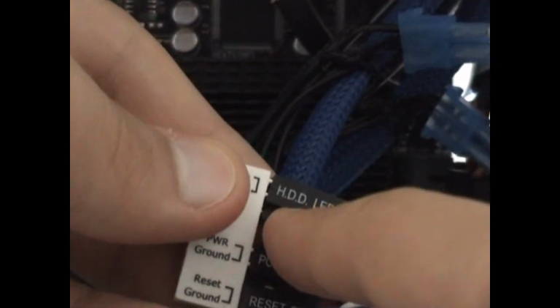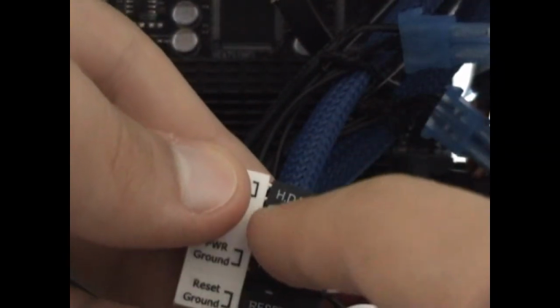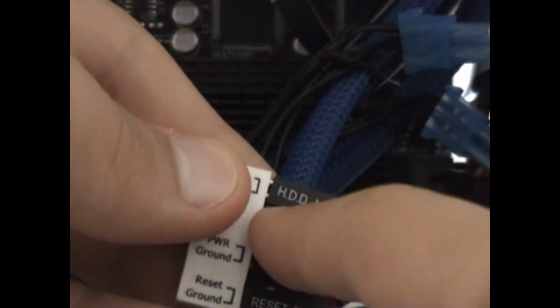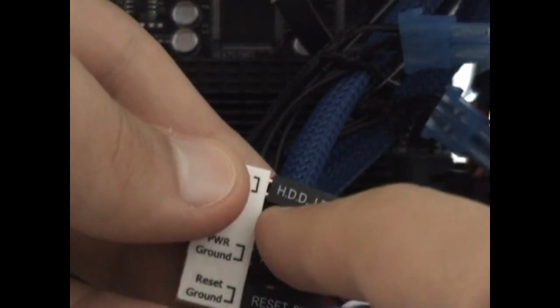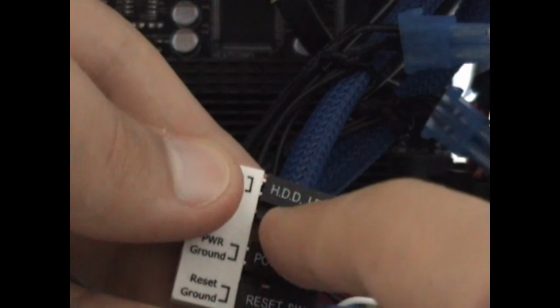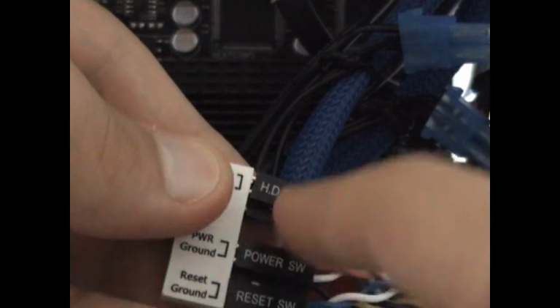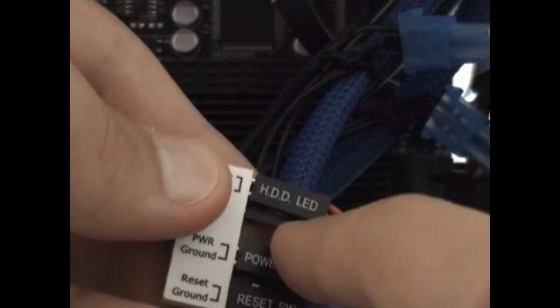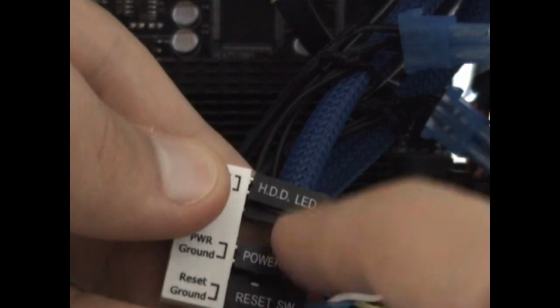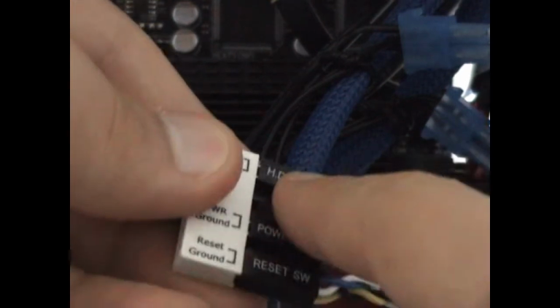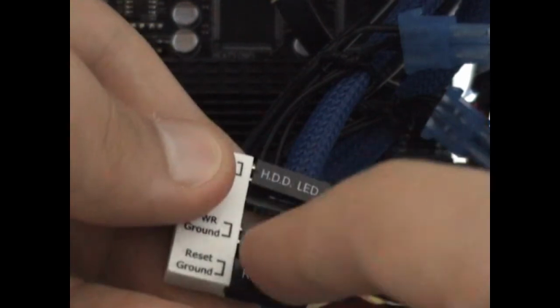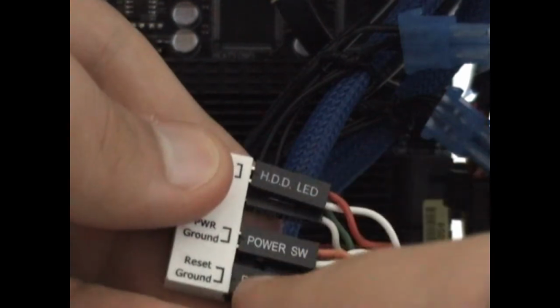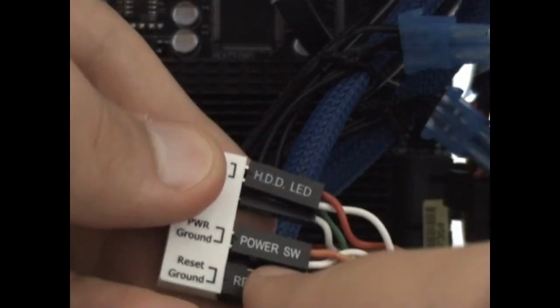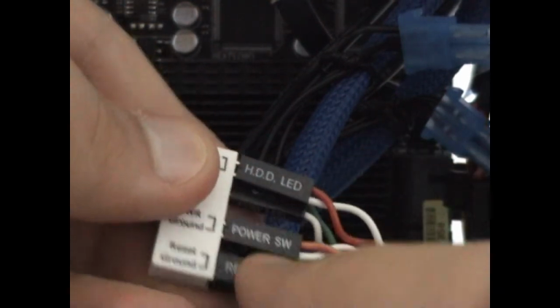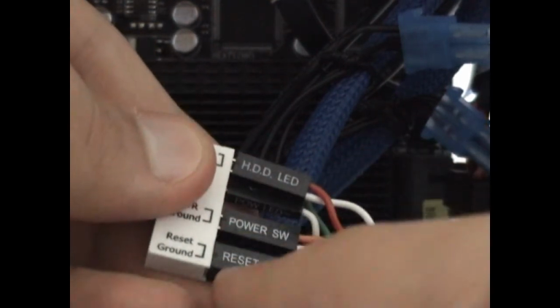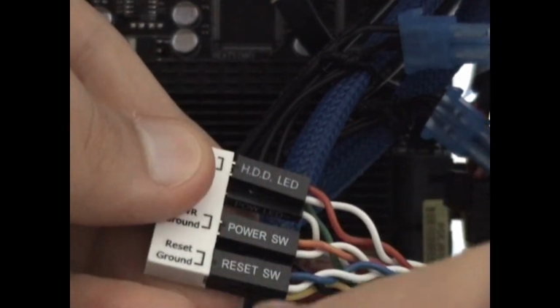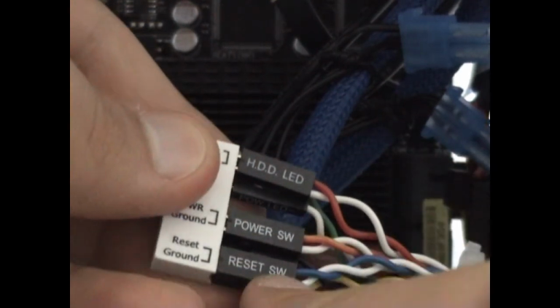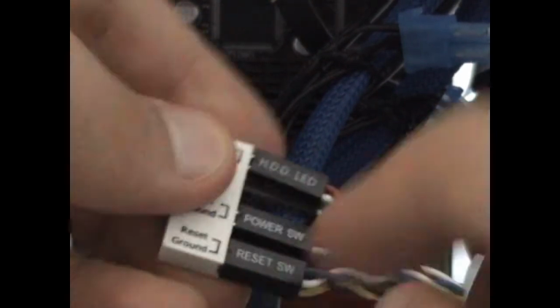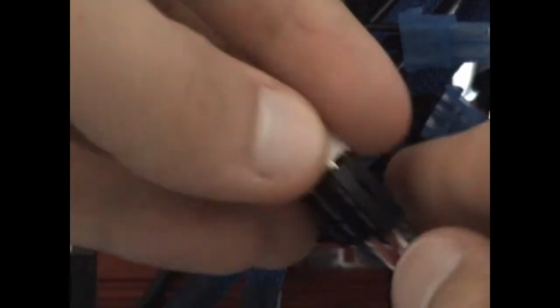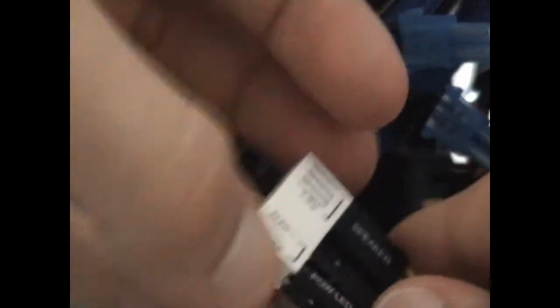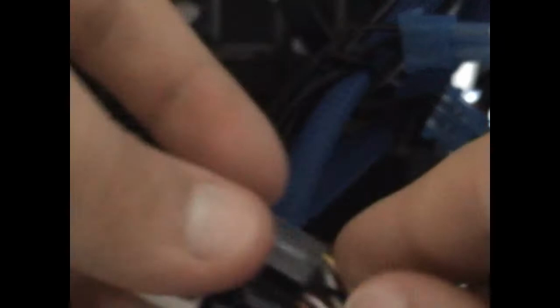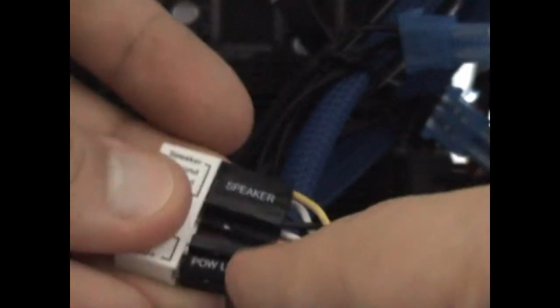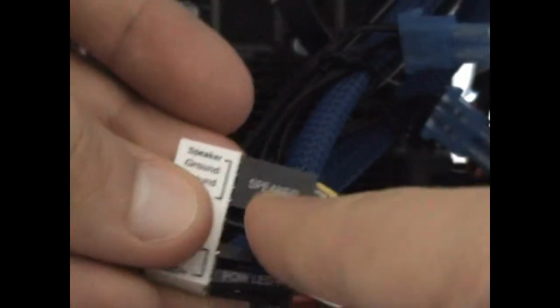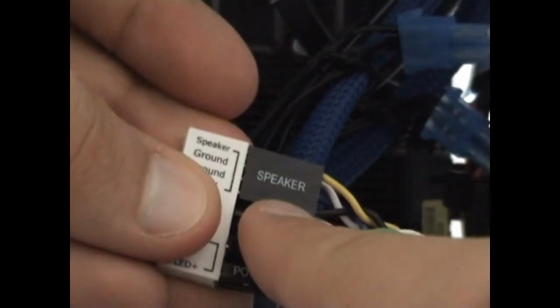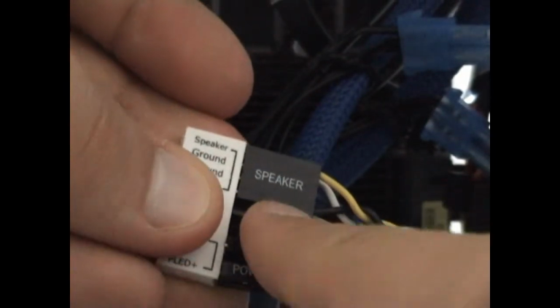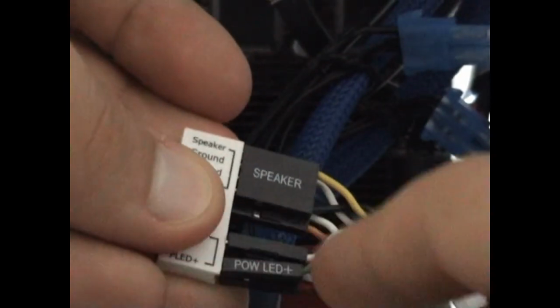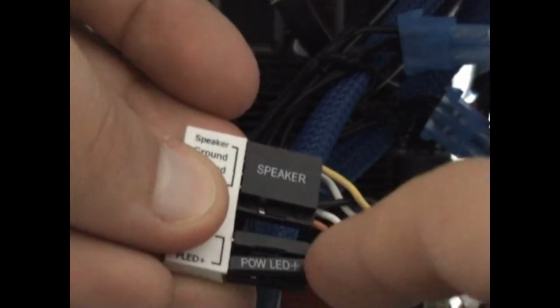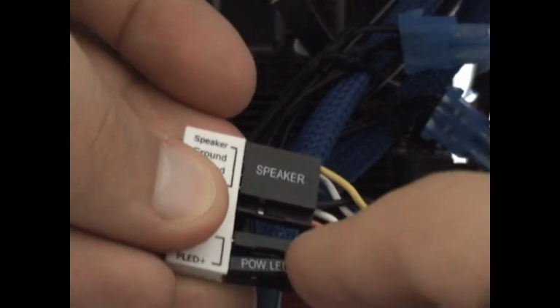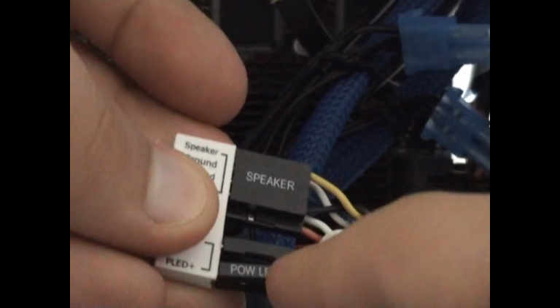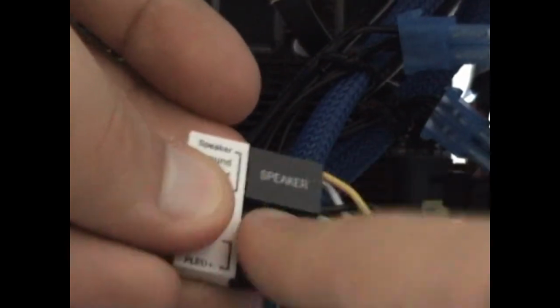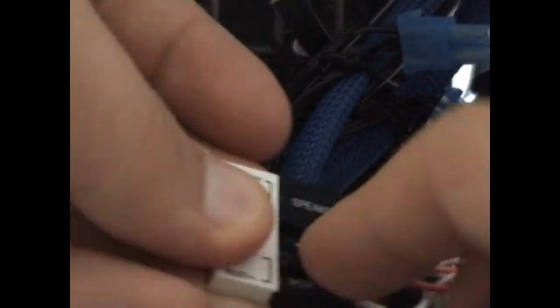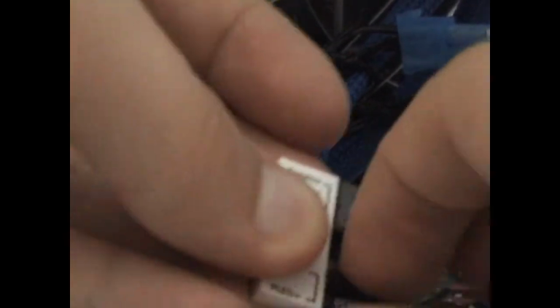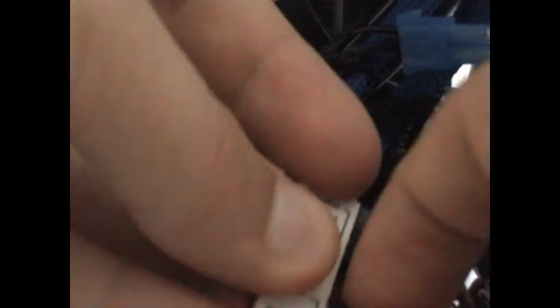As you can read here, there's the hard drive LED, the power switch, the reset switch, the system speaker, and the power LED.